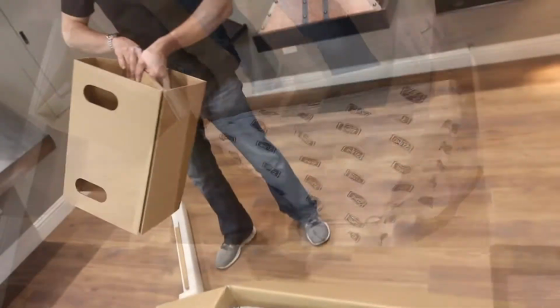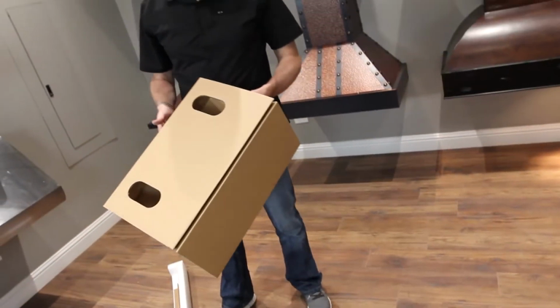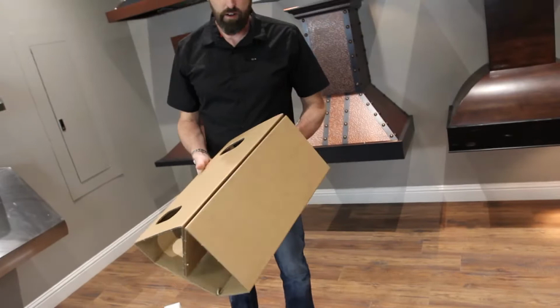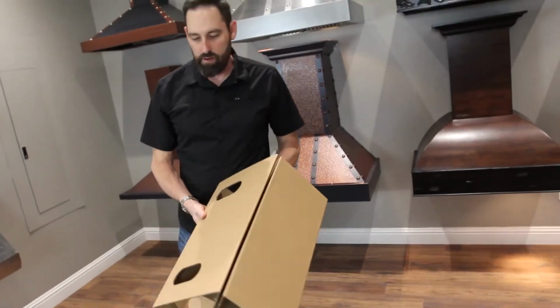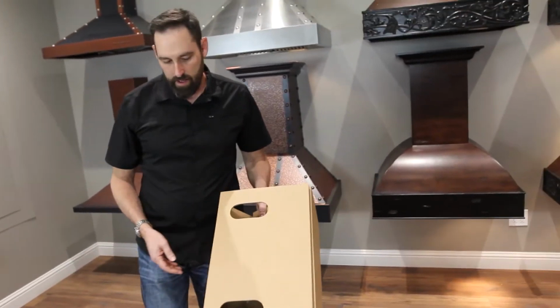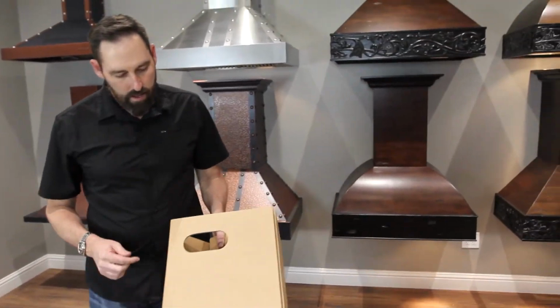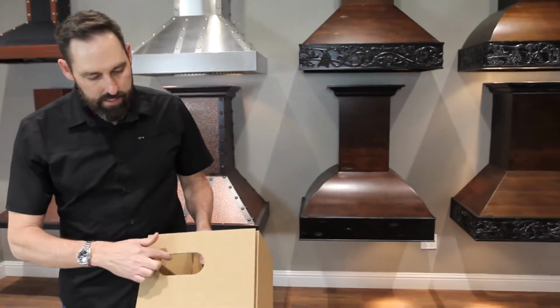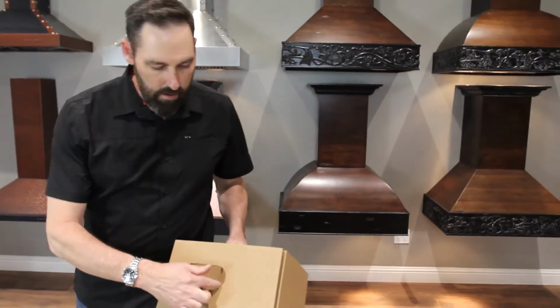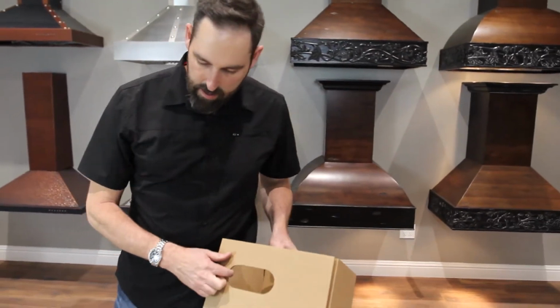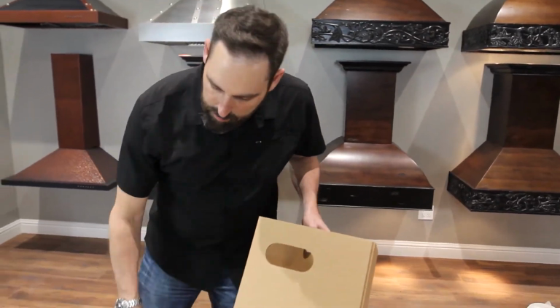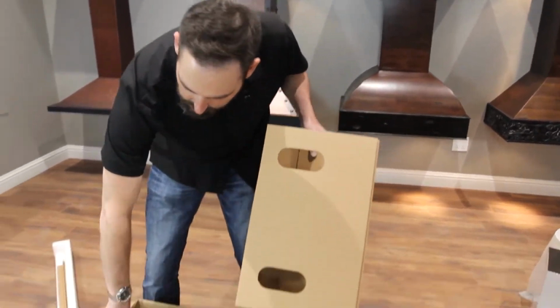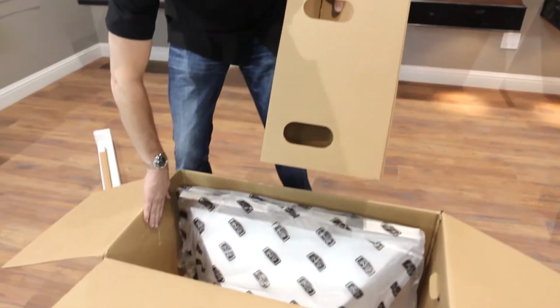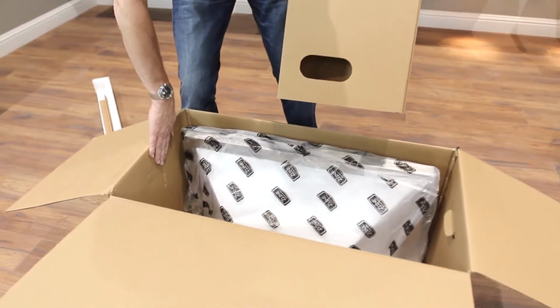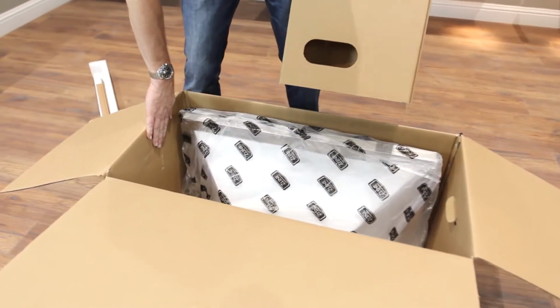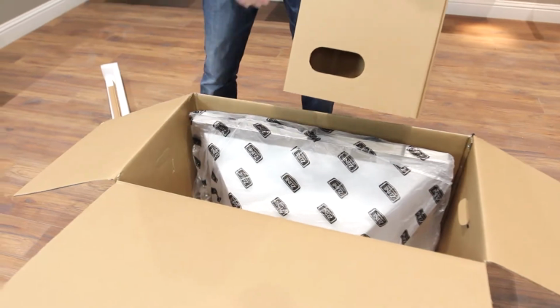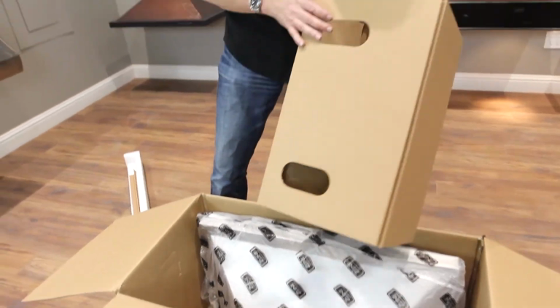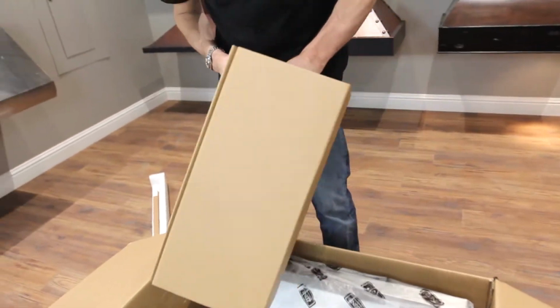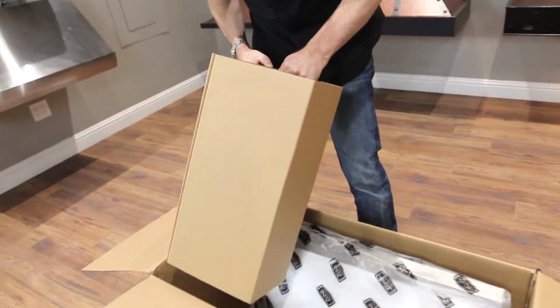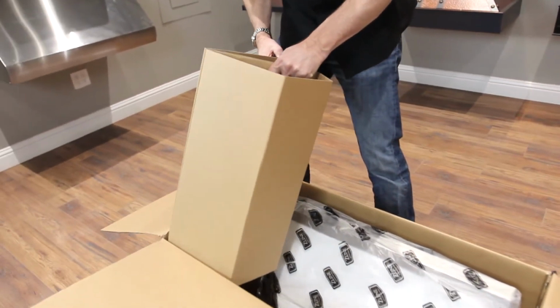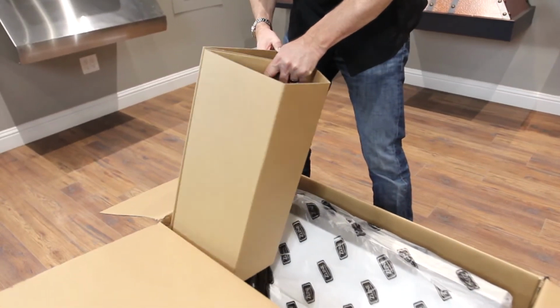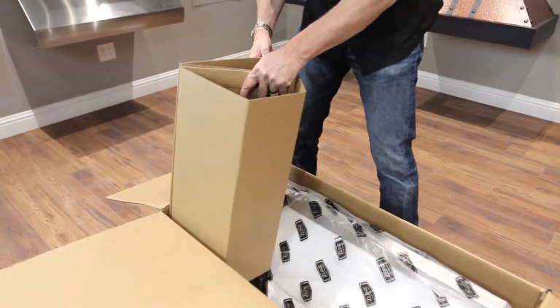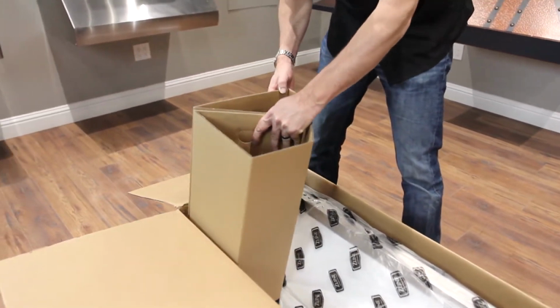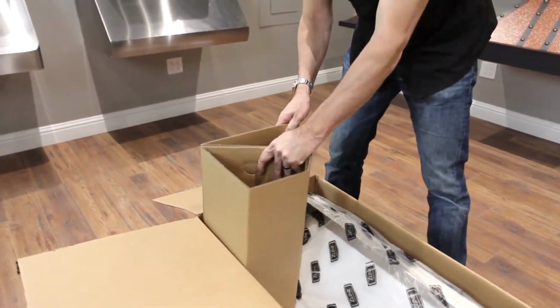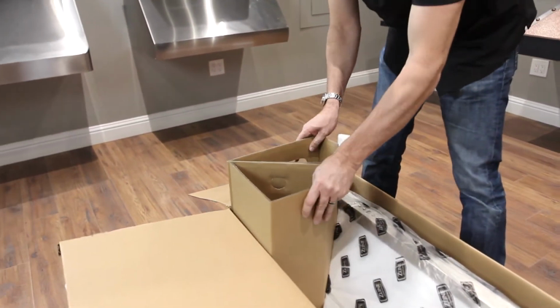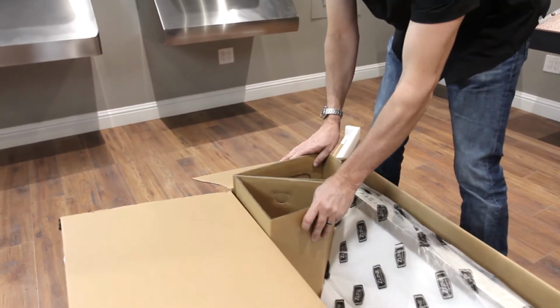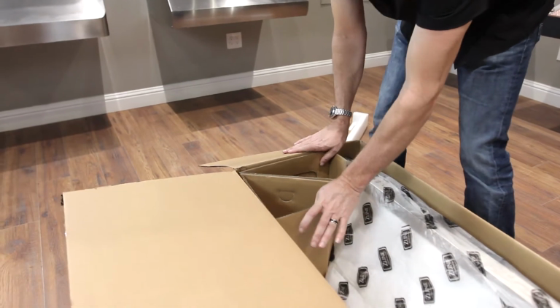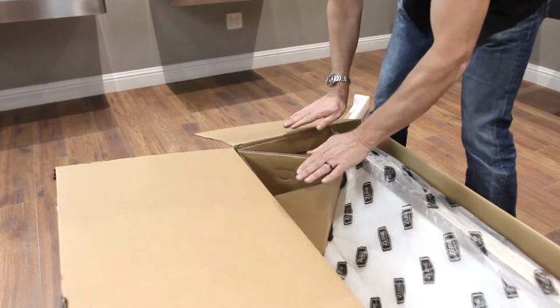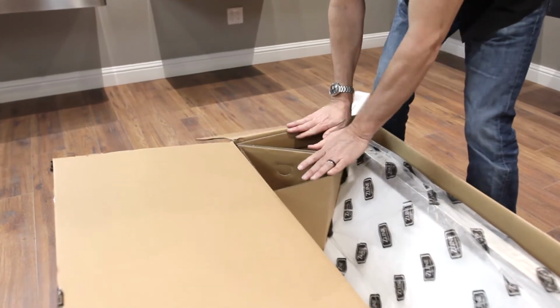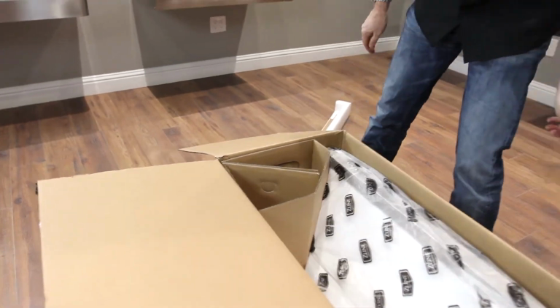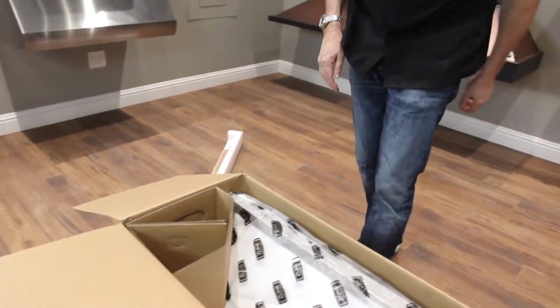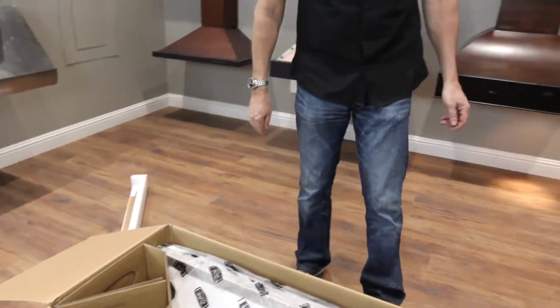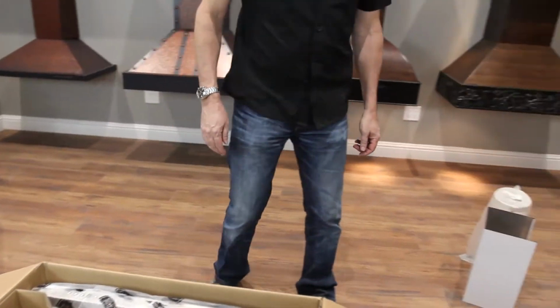Now I'm going to take the cardboard — this cutout matches up to the handhold on the side. So all you do is you just slide this in, and it's as easy as that.